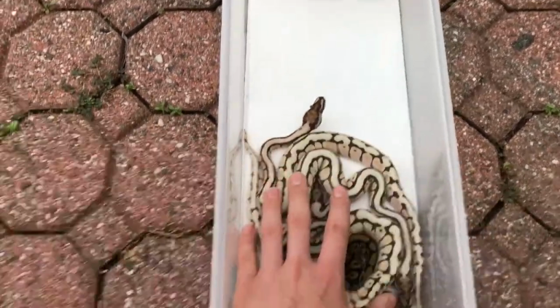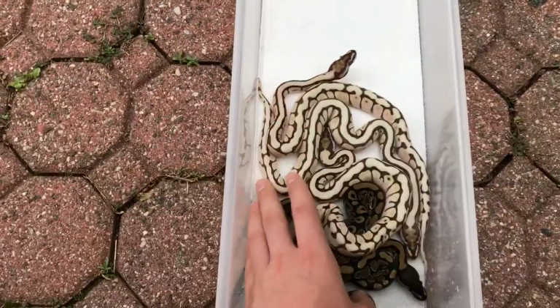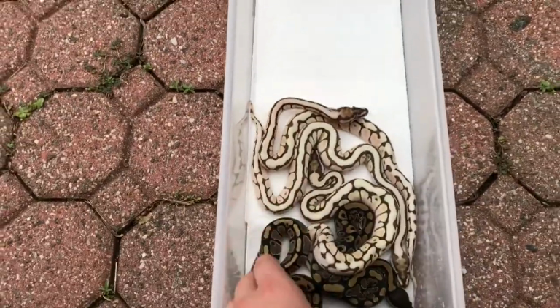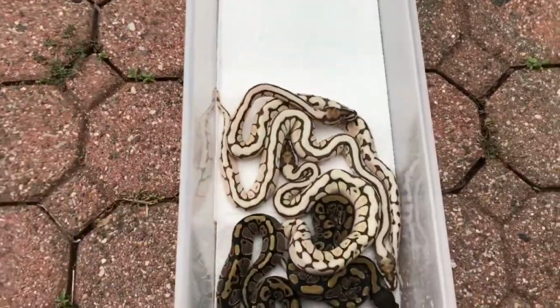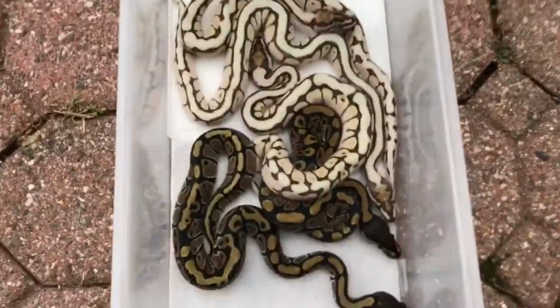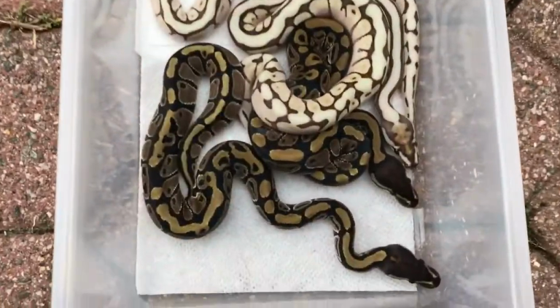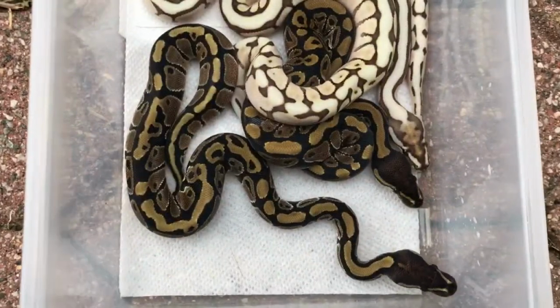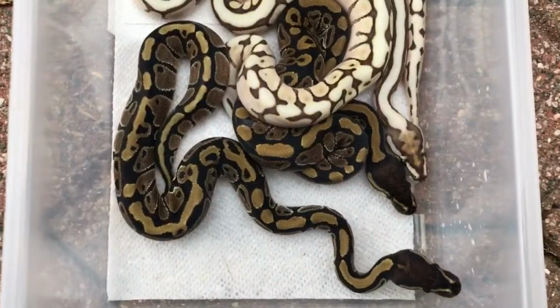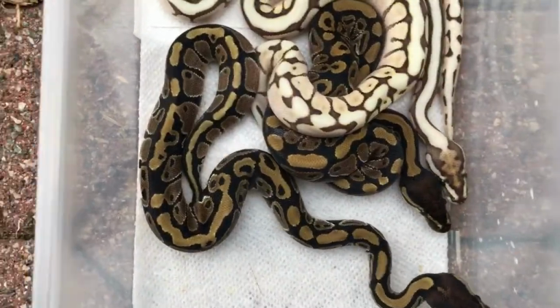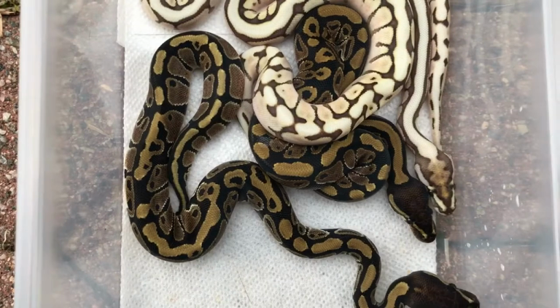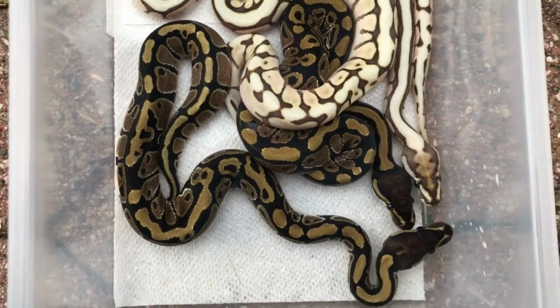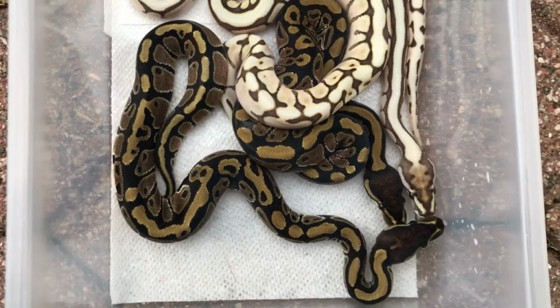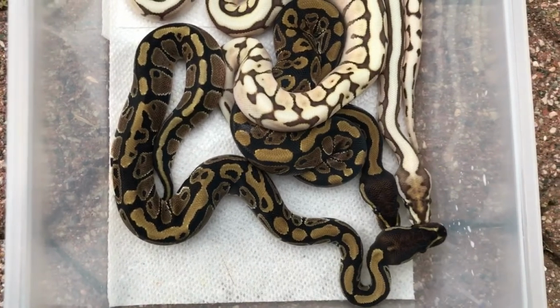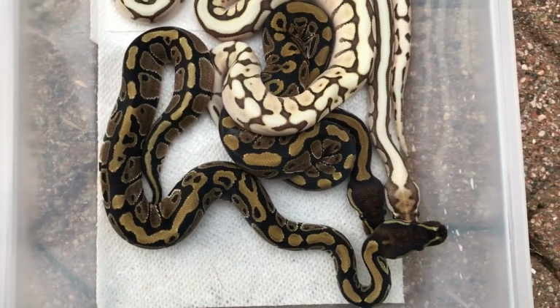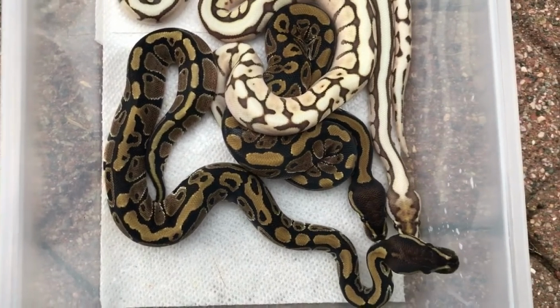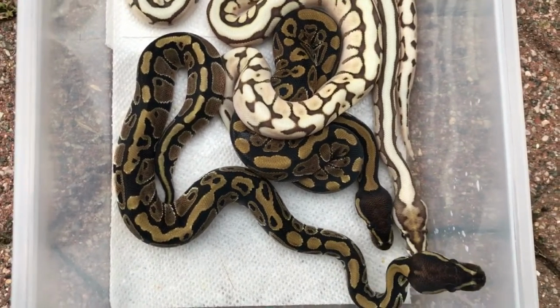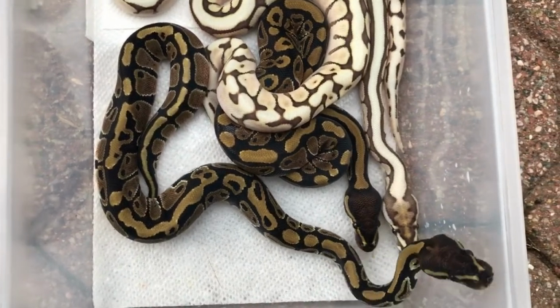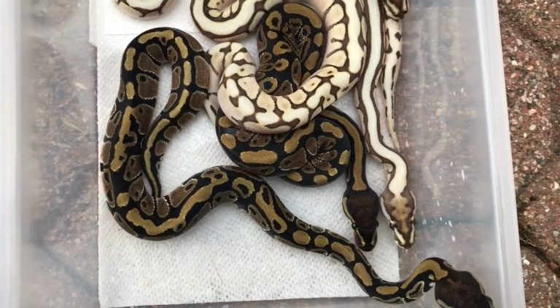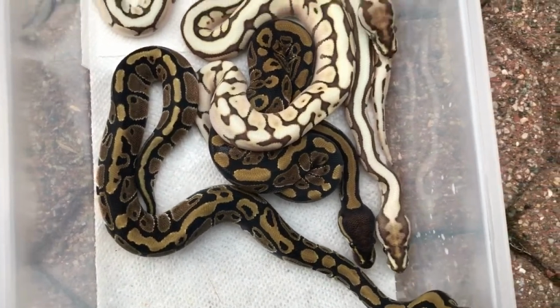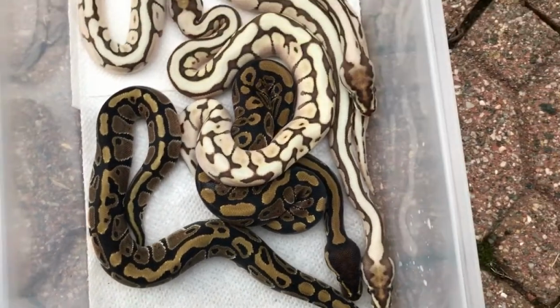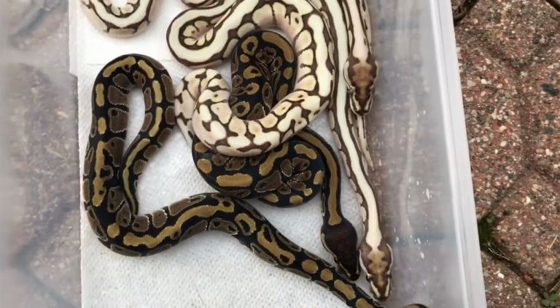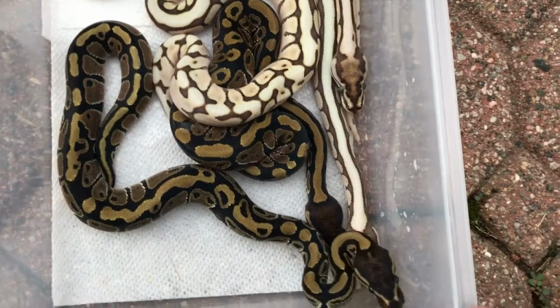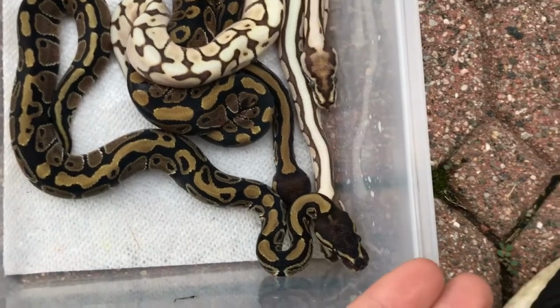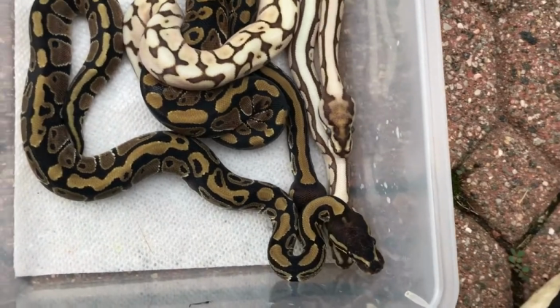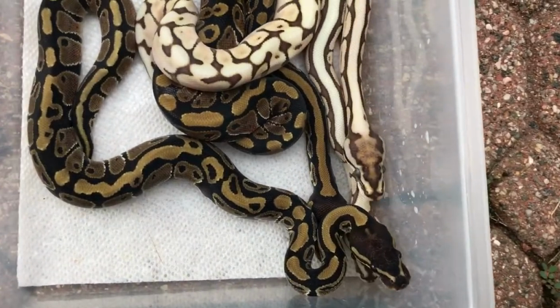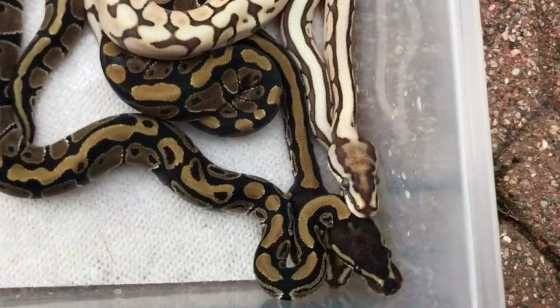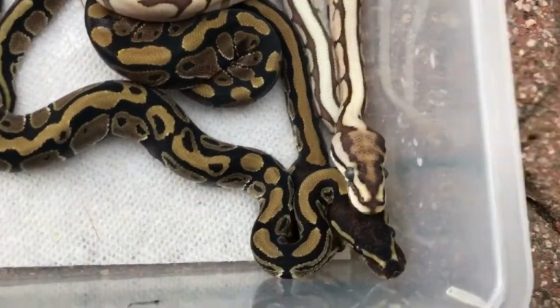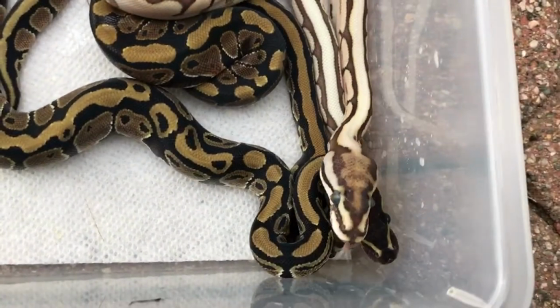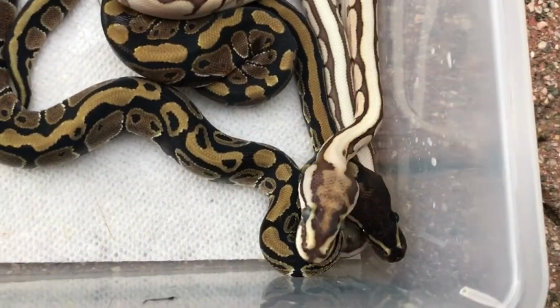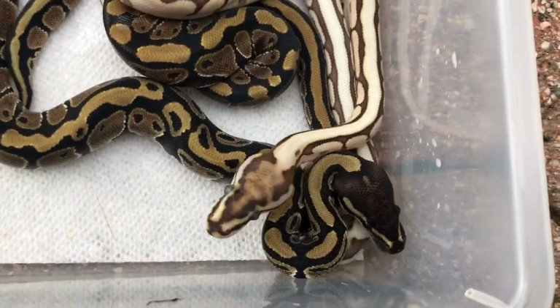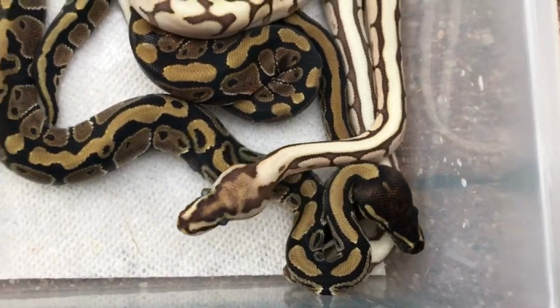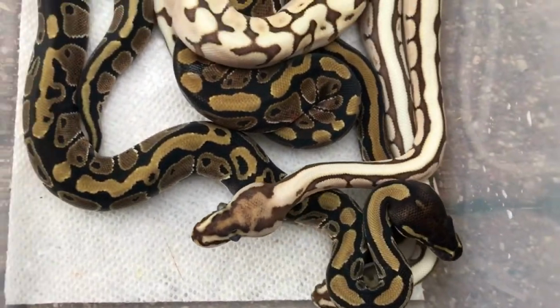Sorry, that was a car going by. I'll let you guys see the whole clutch — there's the one with the weird eyes.